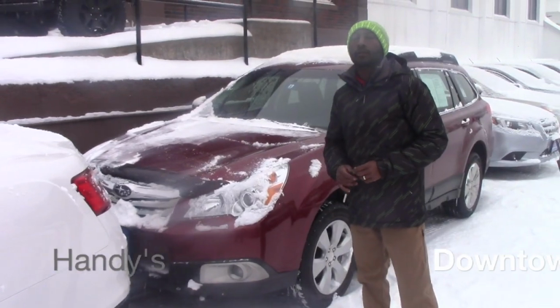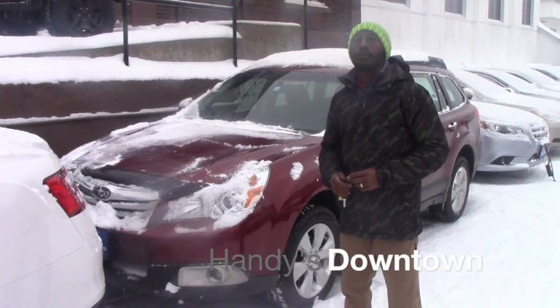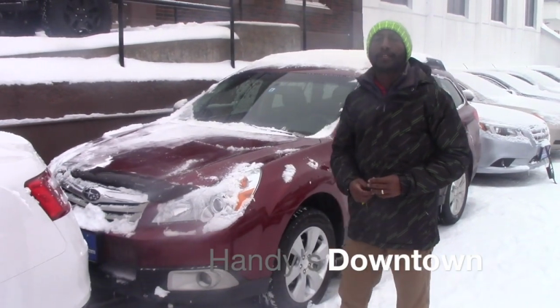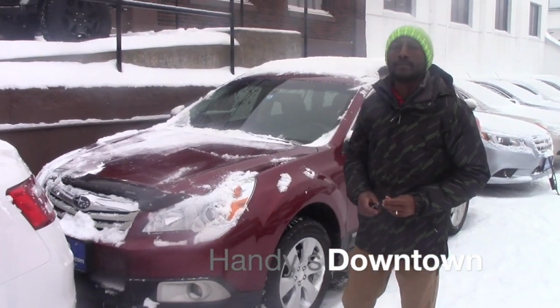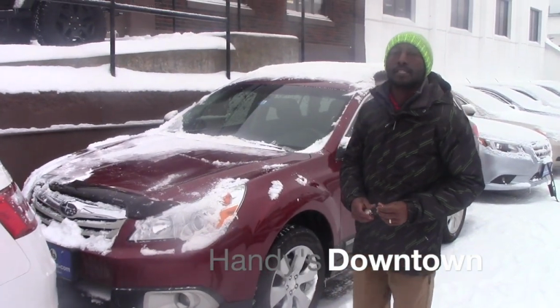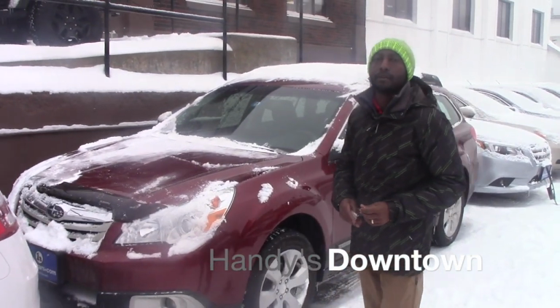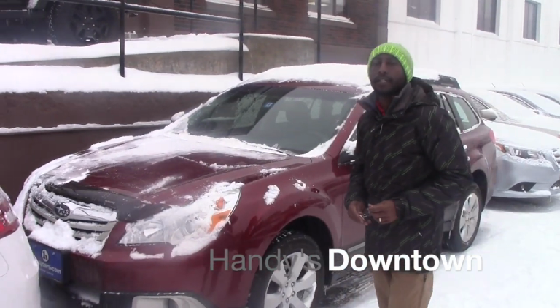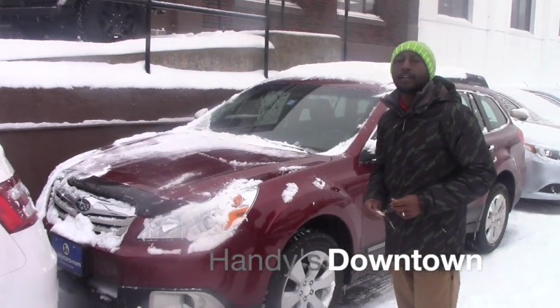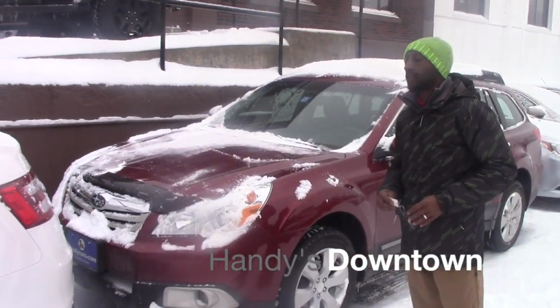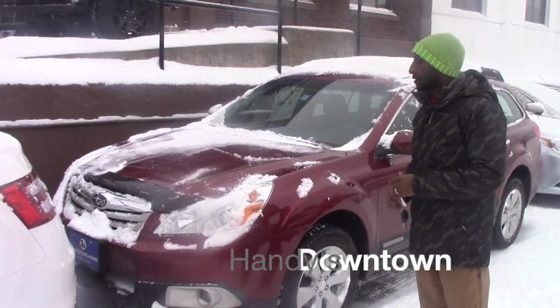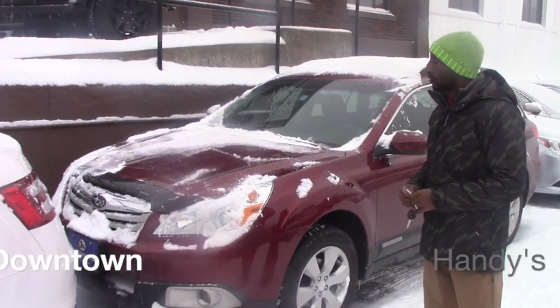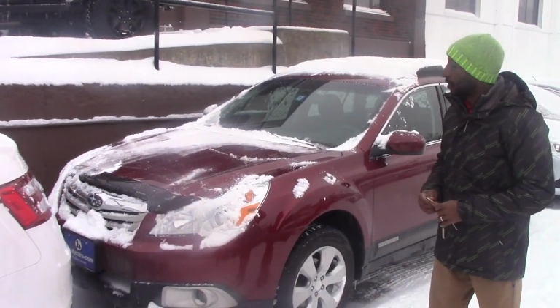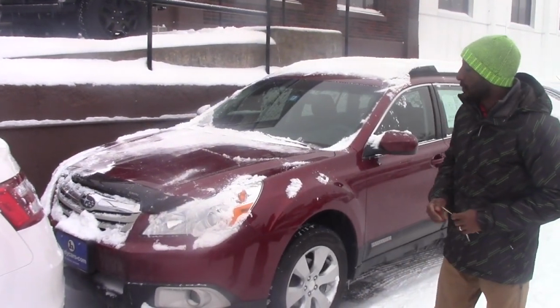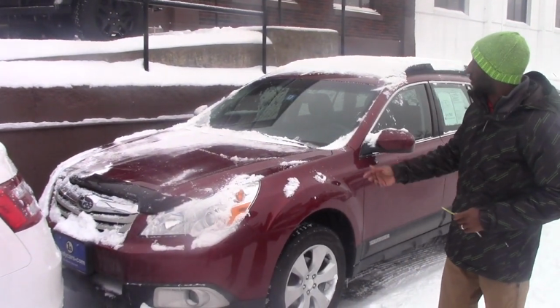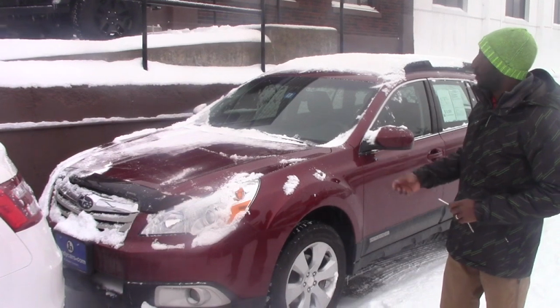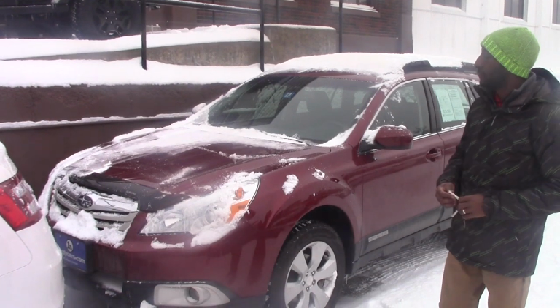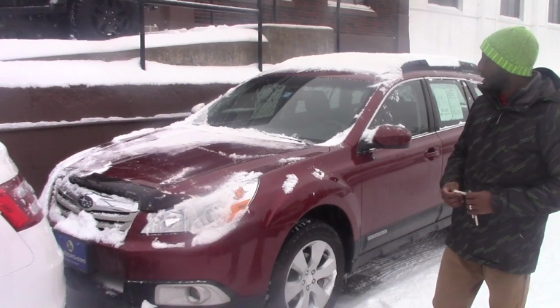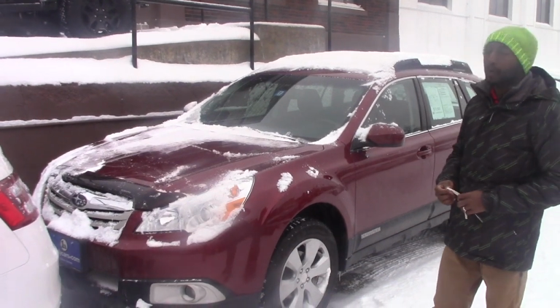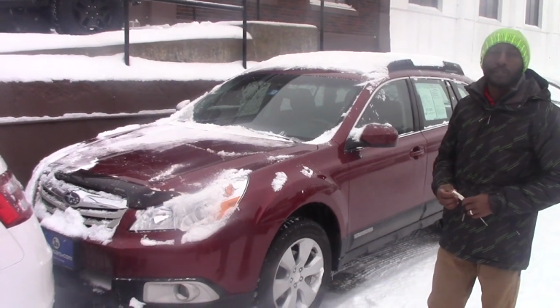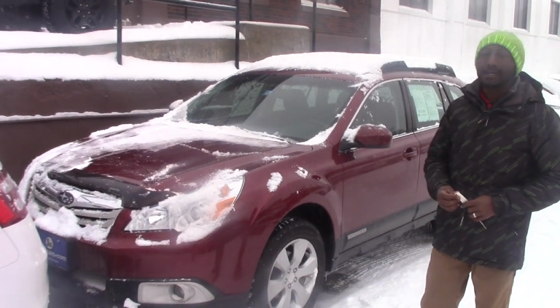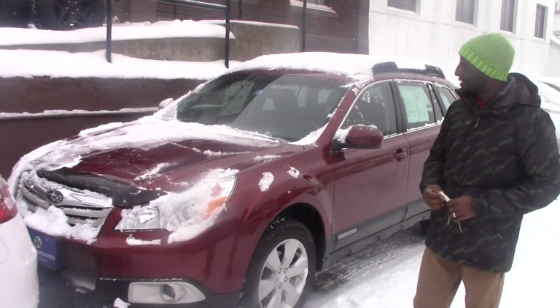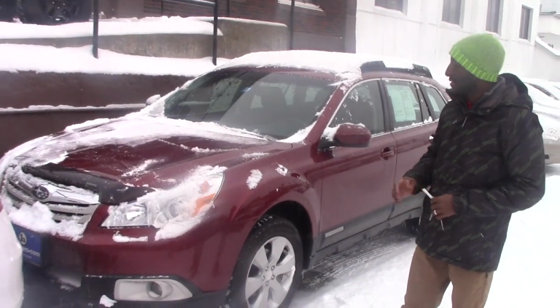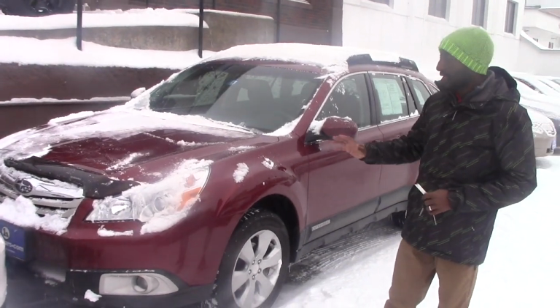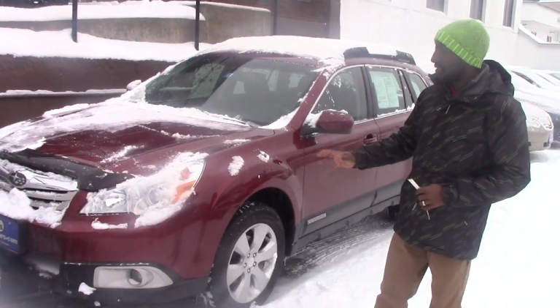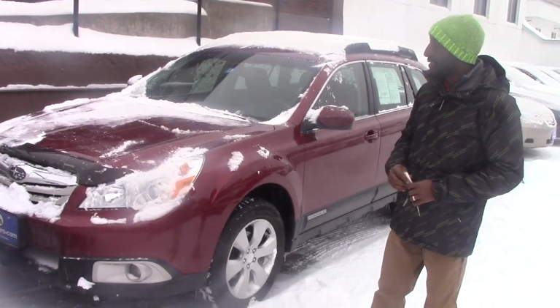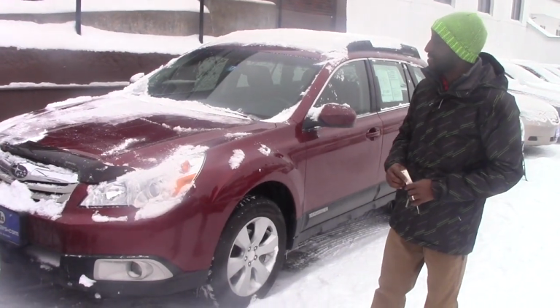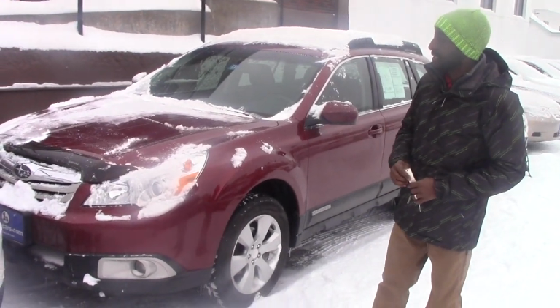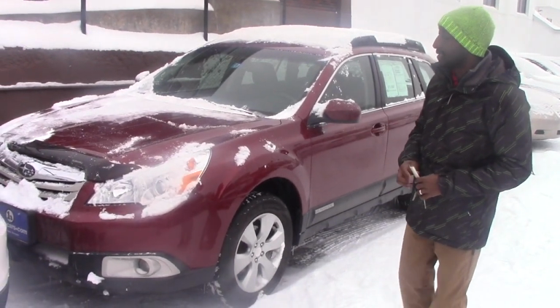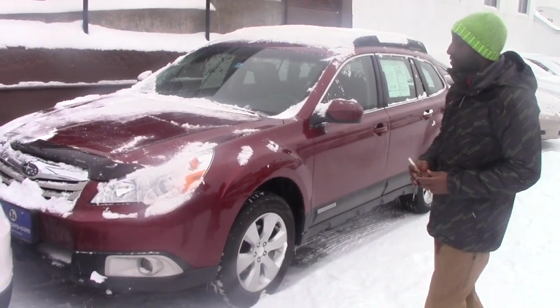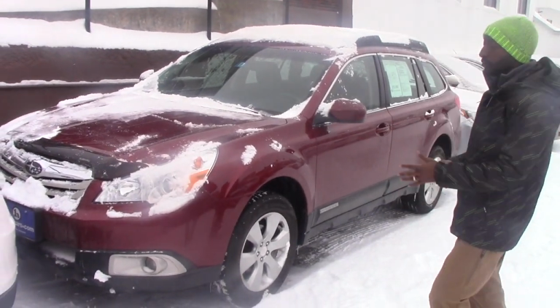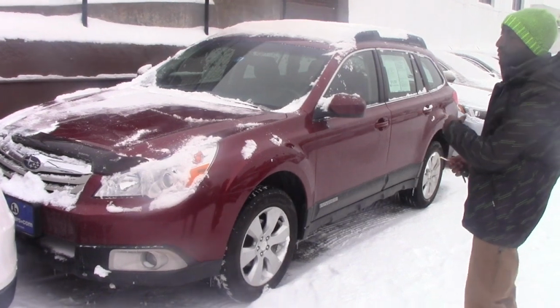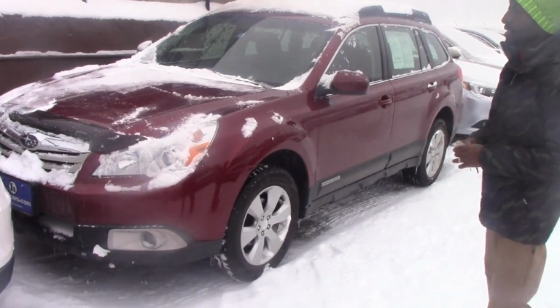Good morning Kim, this is Jamari here at Henderson Town. Thank you for inquiring on the 2012 Subaru Outback. This is a nice and clean vehicle. I want to send you some quick information.